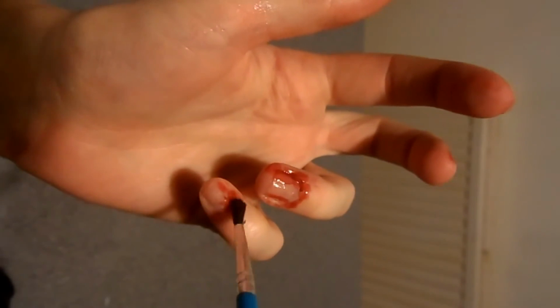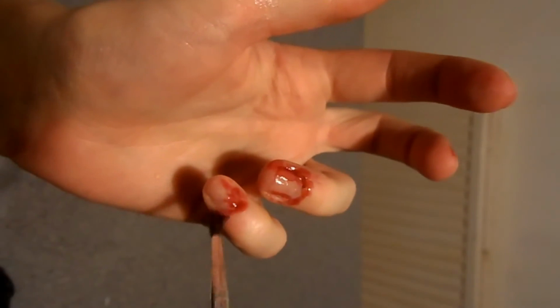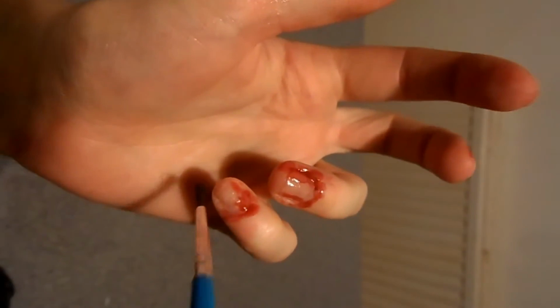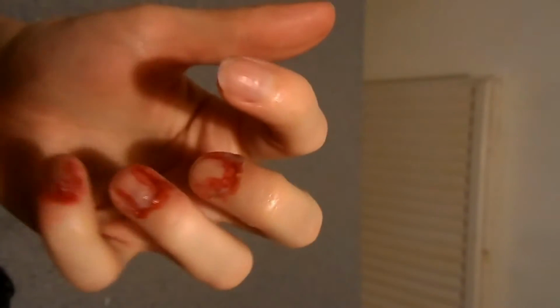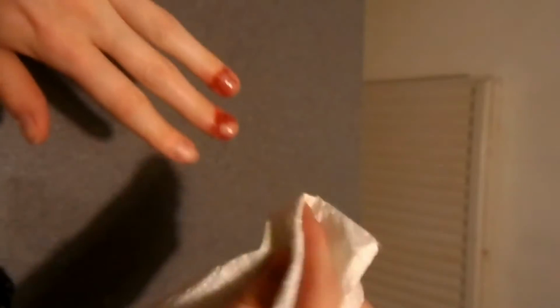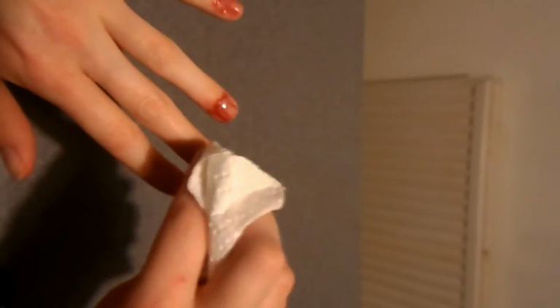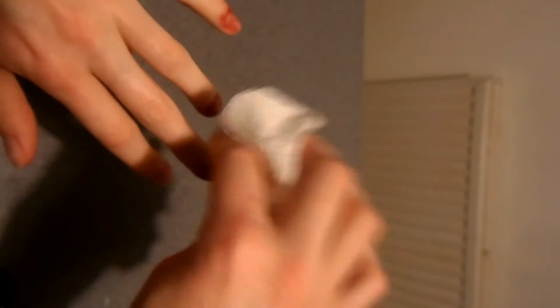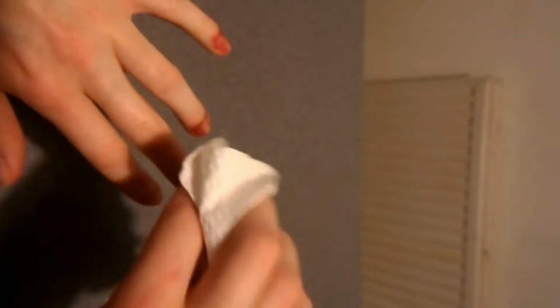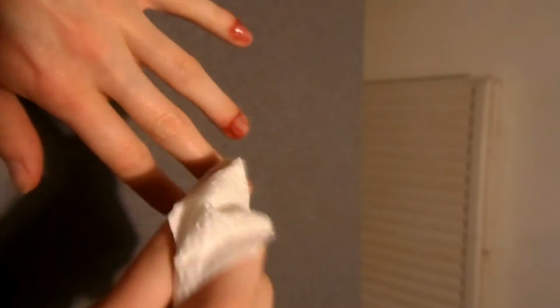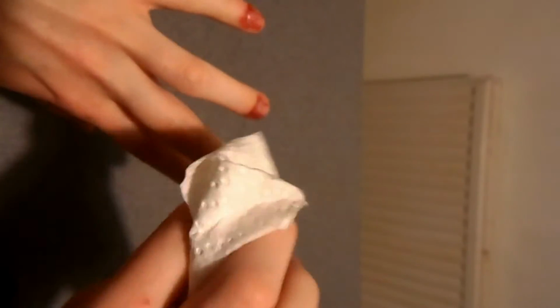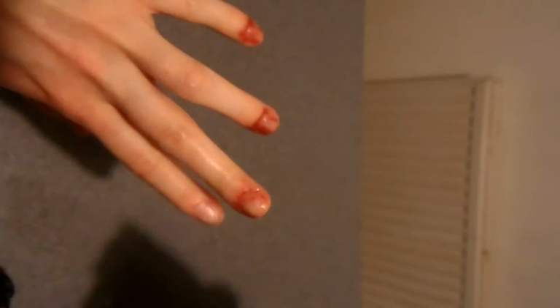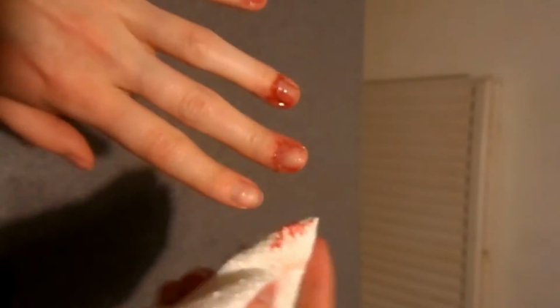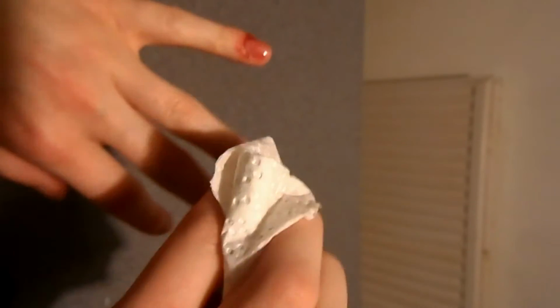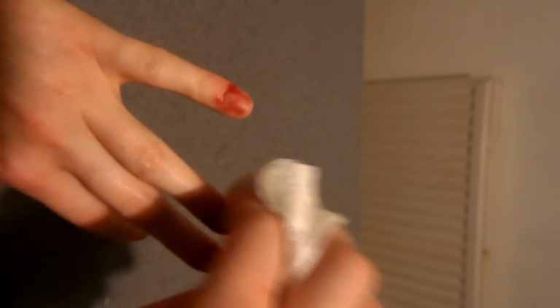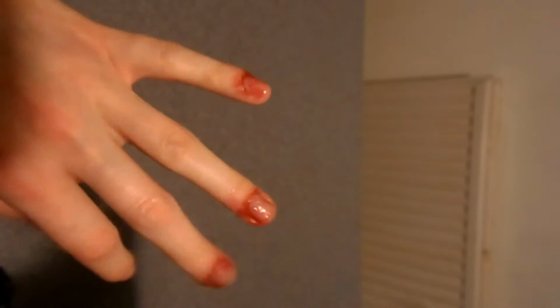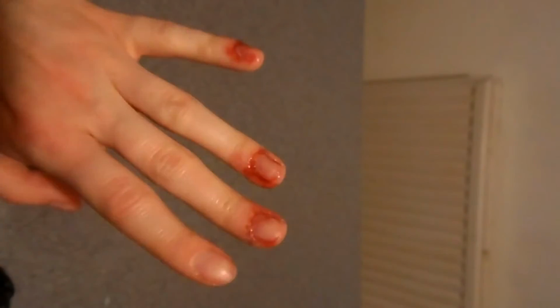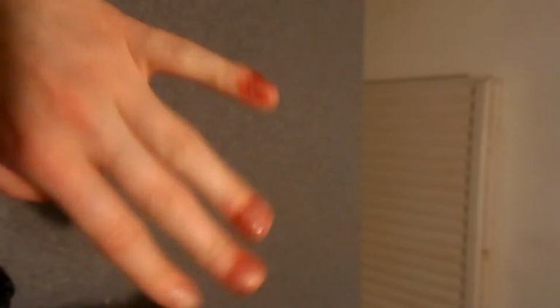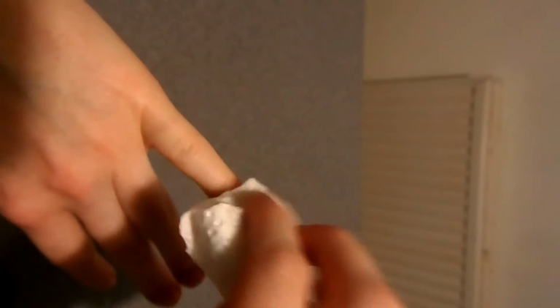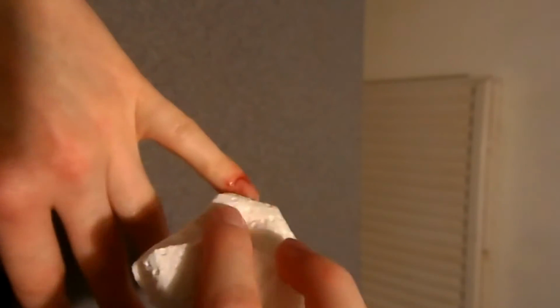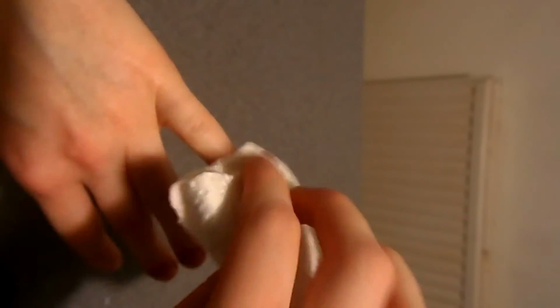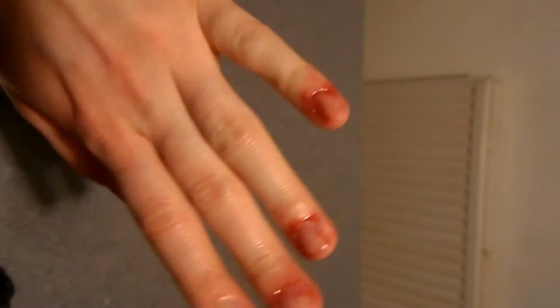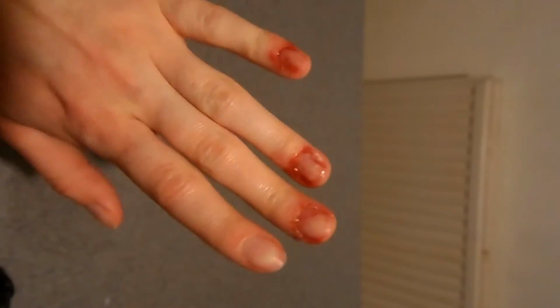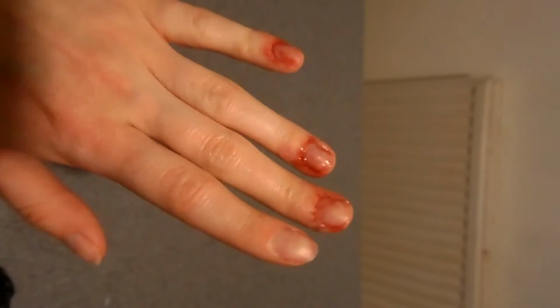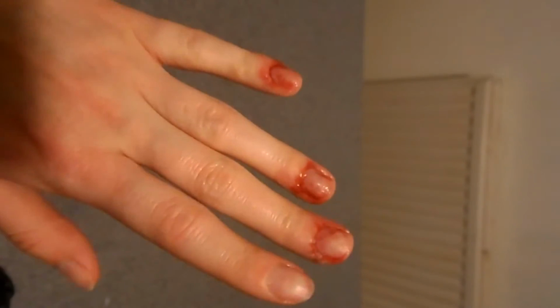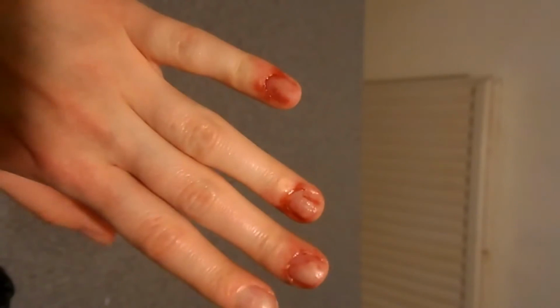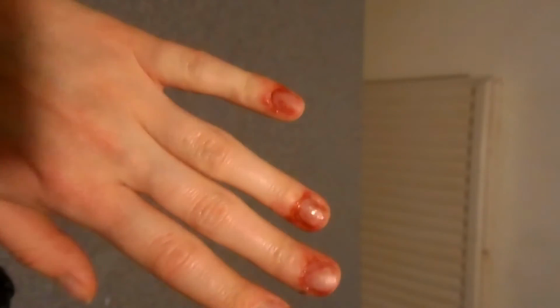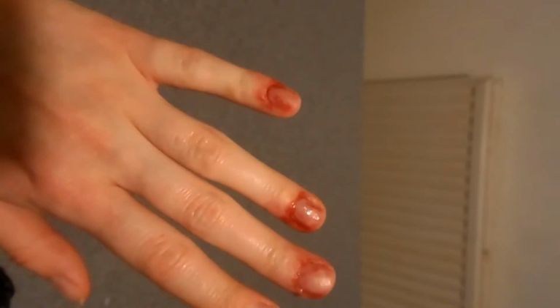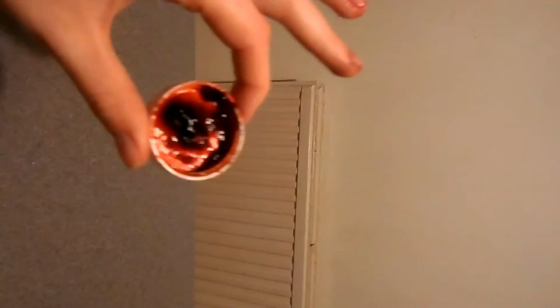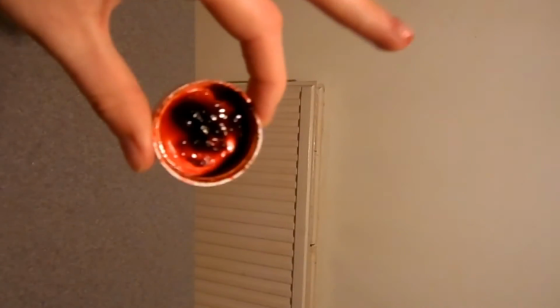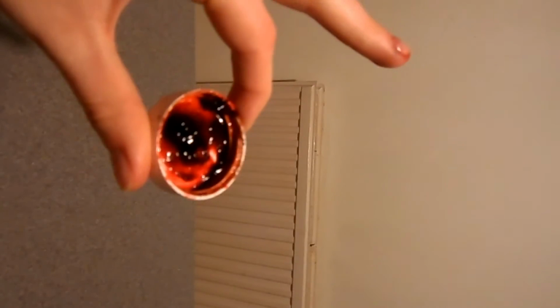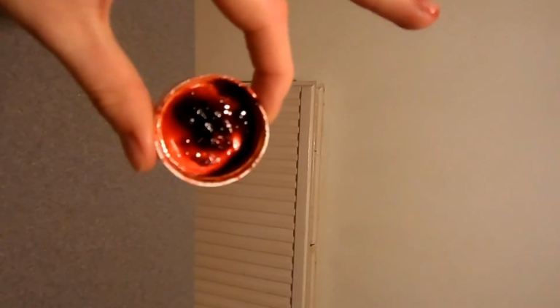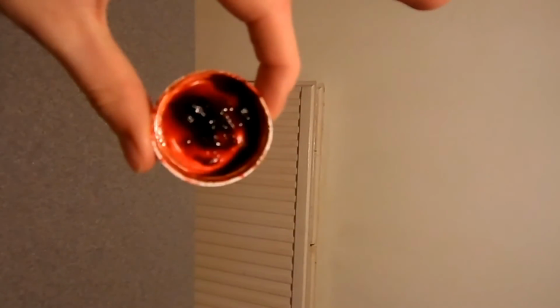Using some kitchen roll again, you want to blot over the area — or you could use a sponge as well — just to take away some of the excess product. Now you can see the nails look very sore and discoloured.